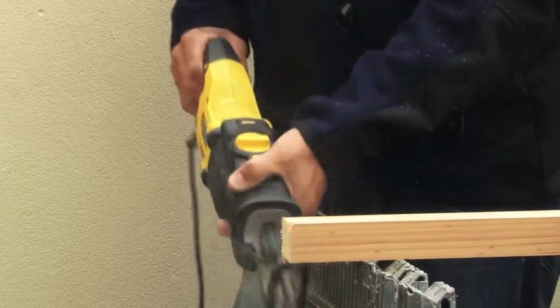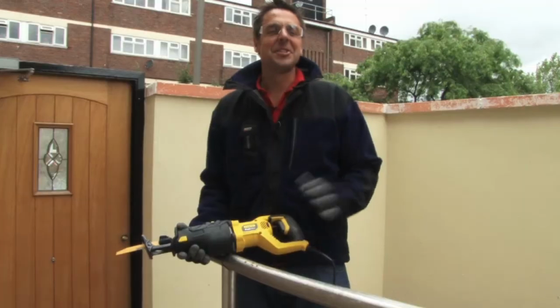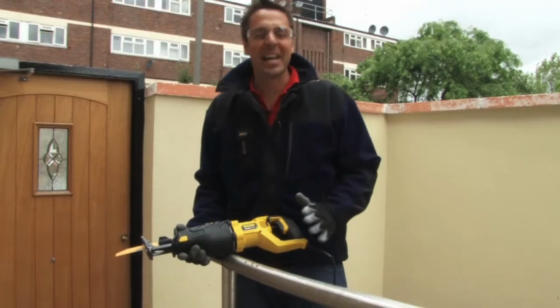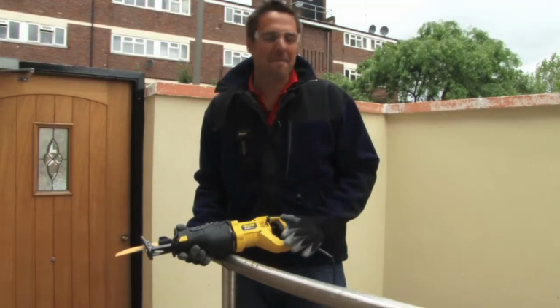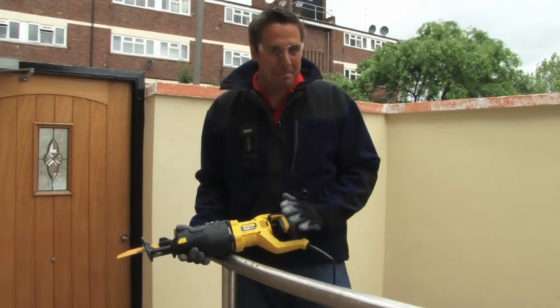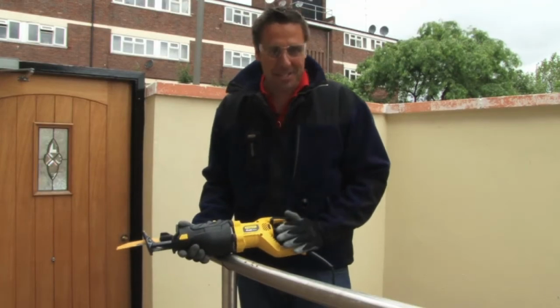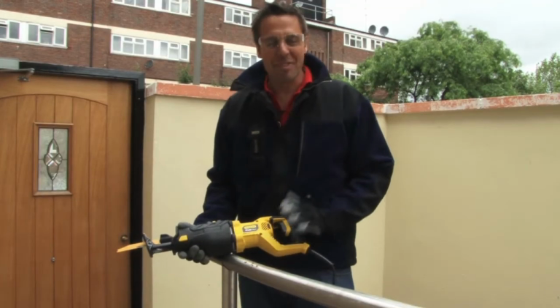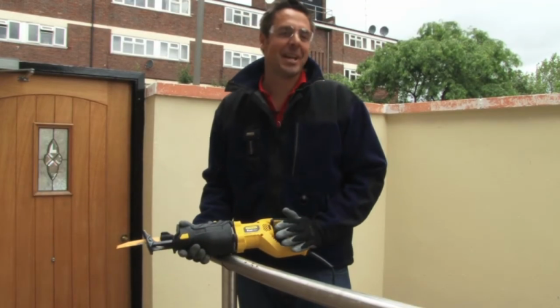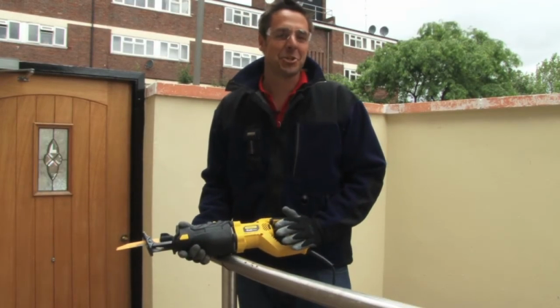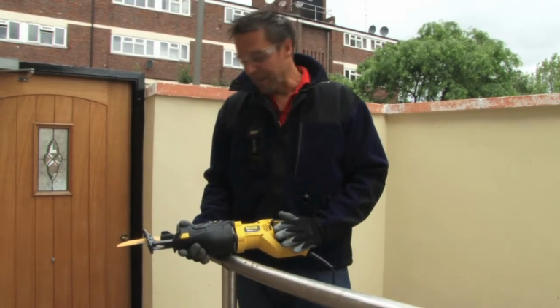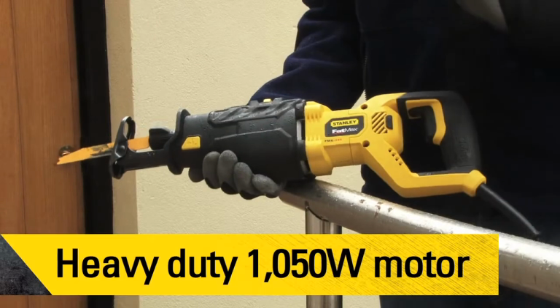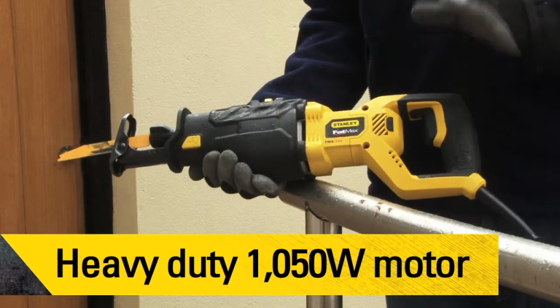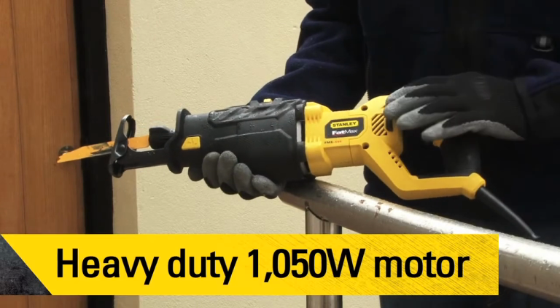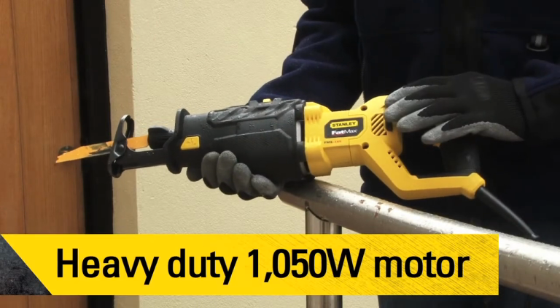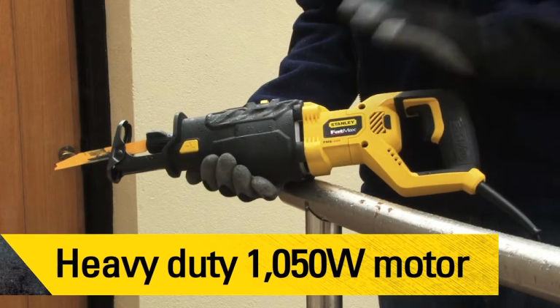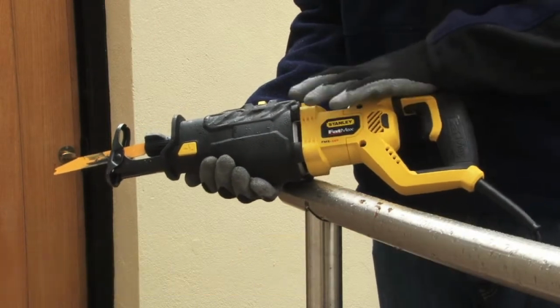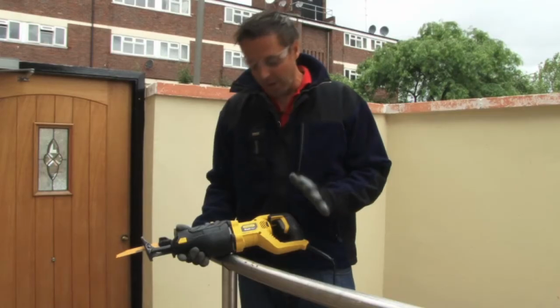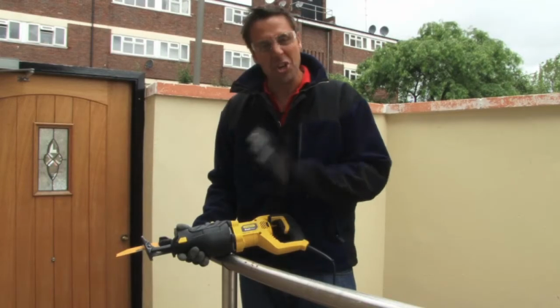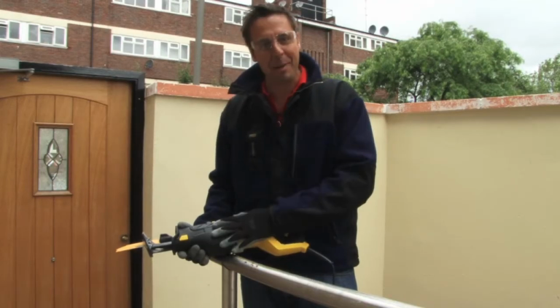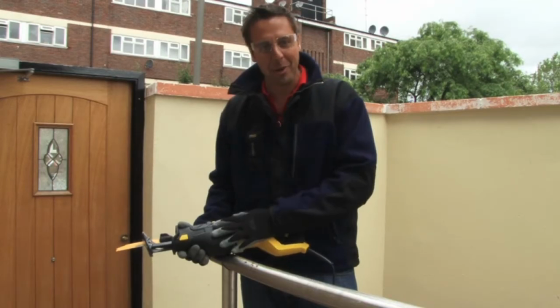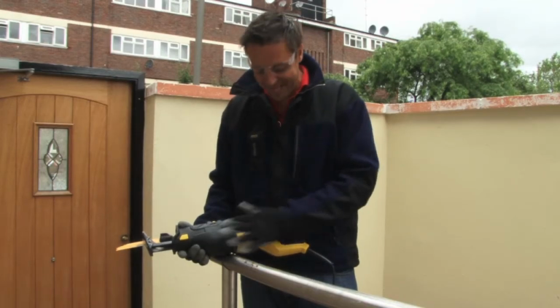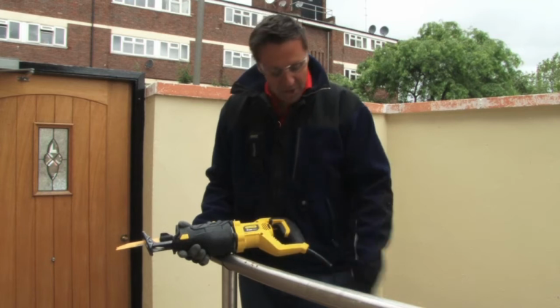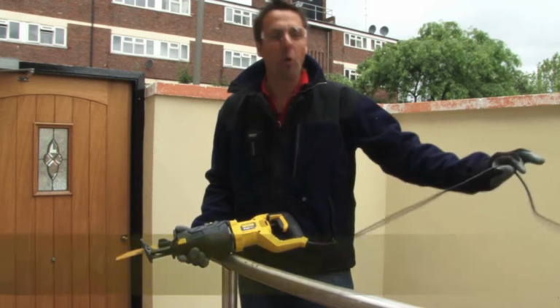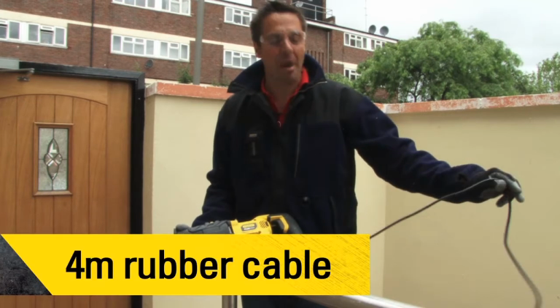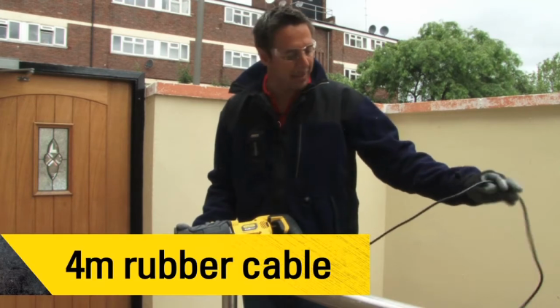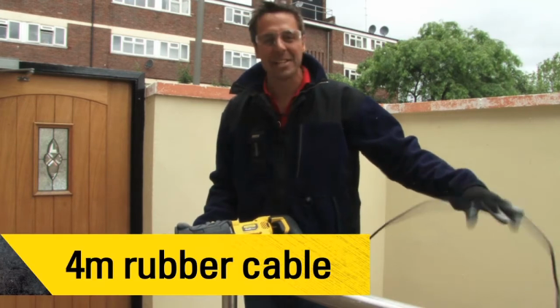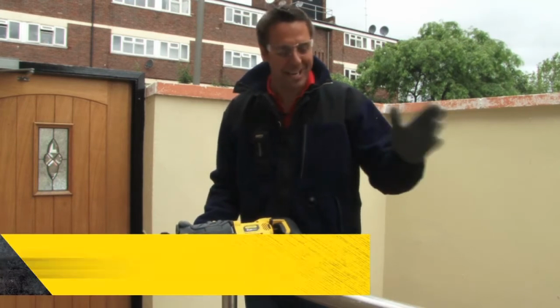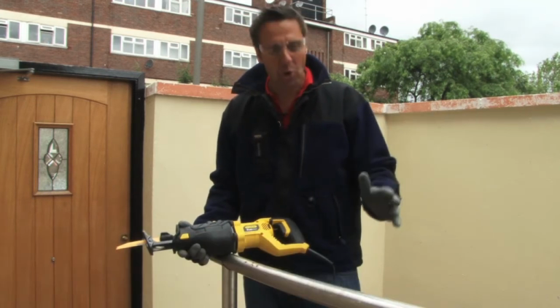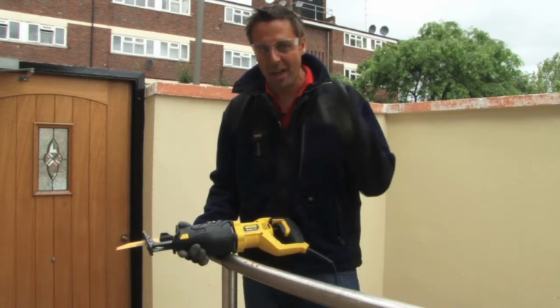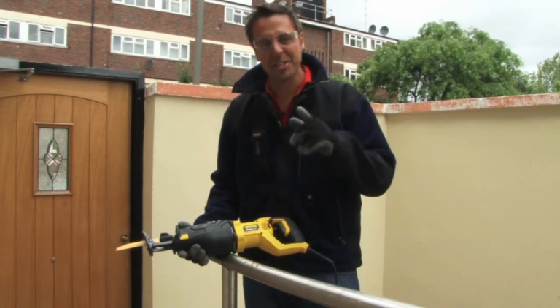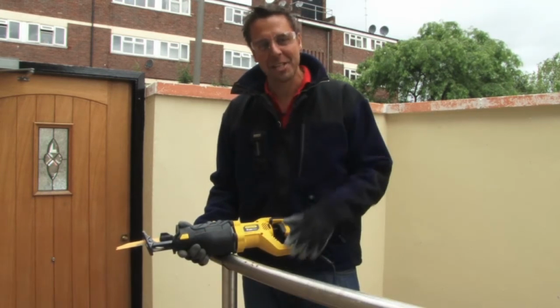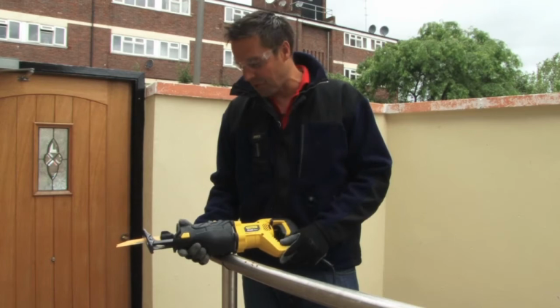This is the Stanley Fatmax reciprocating saw, operates on 1050 watts of power which is a nice powerful motor. You've got your four meter rubber cable which doesn't kink in the cold weather — a necessity for the UK.